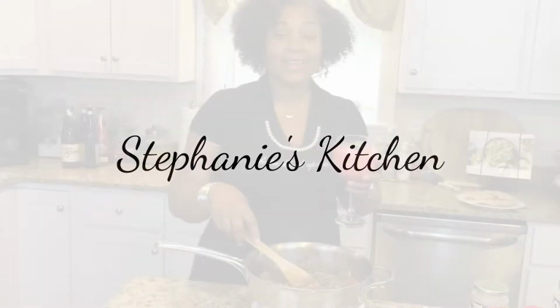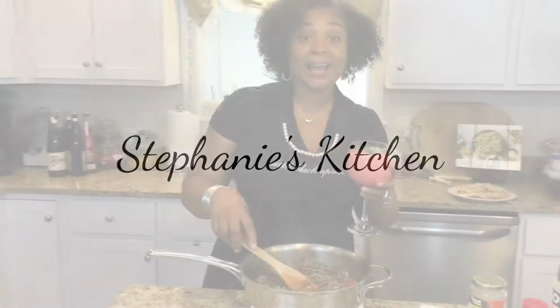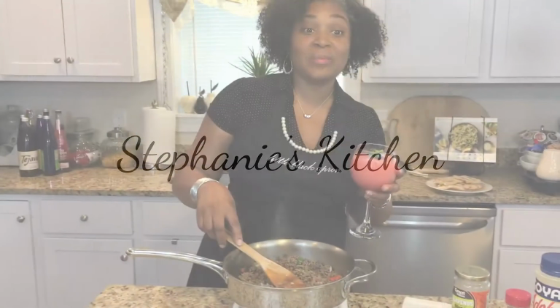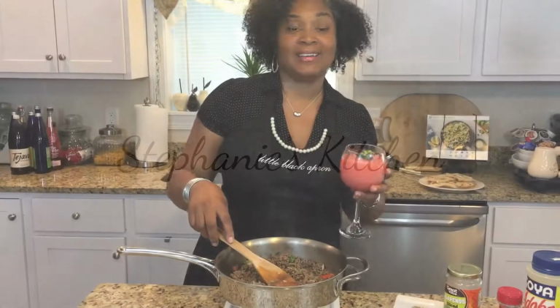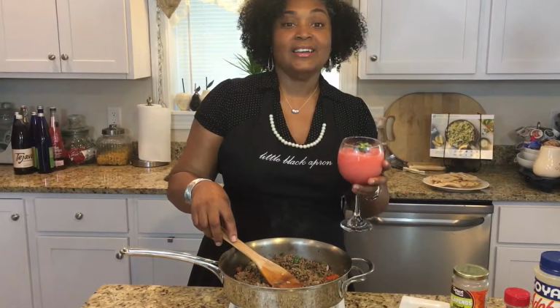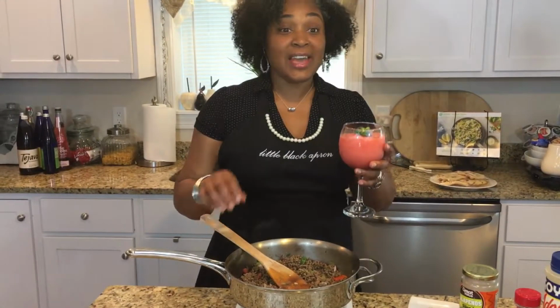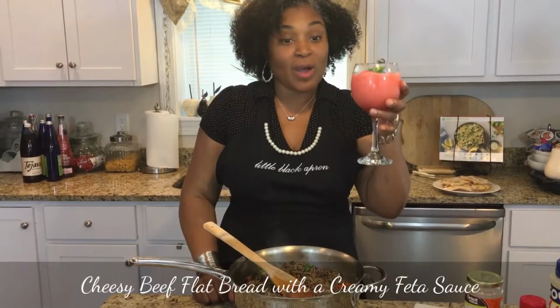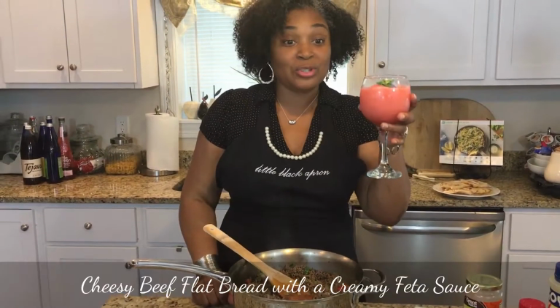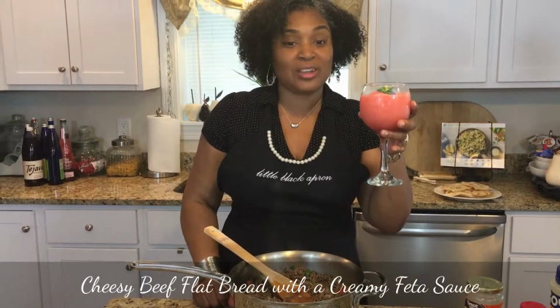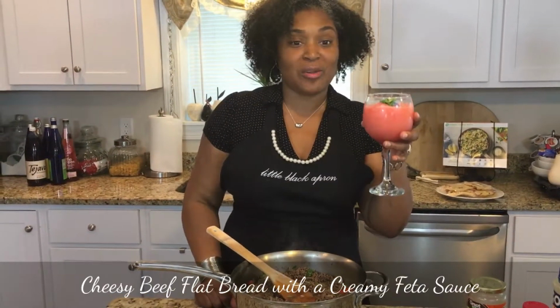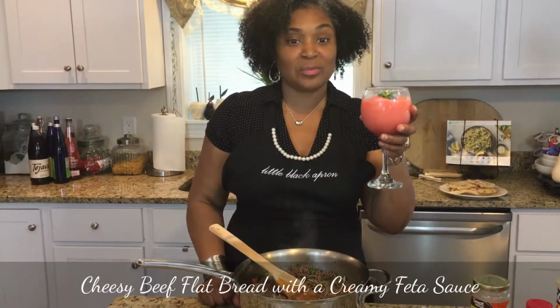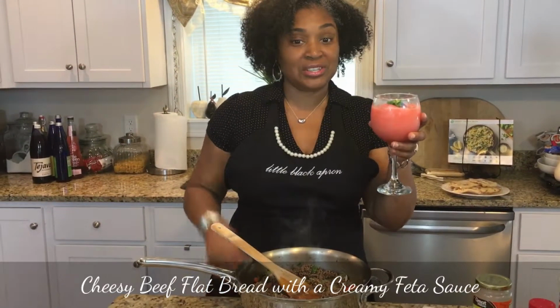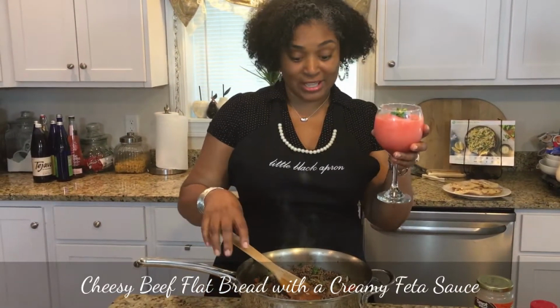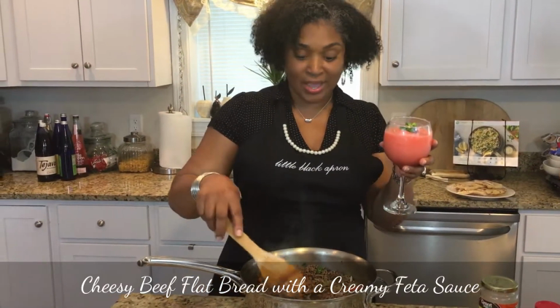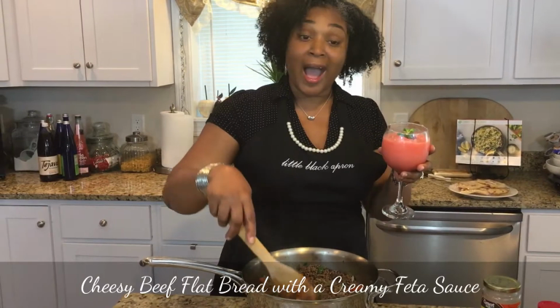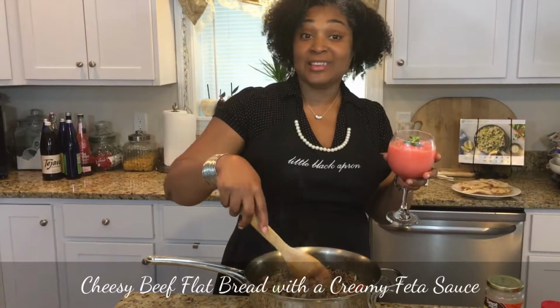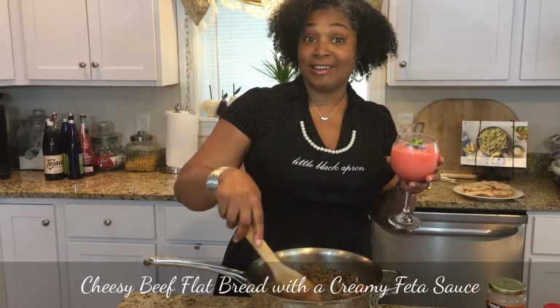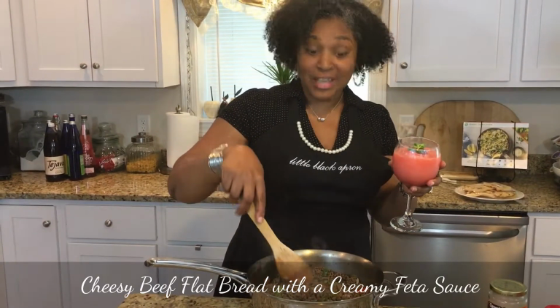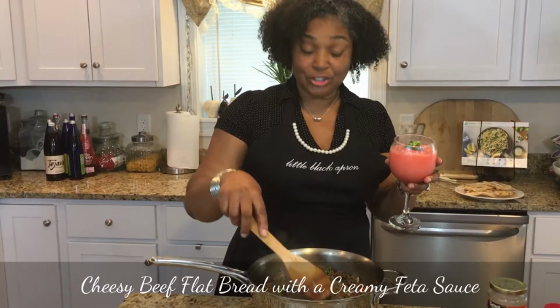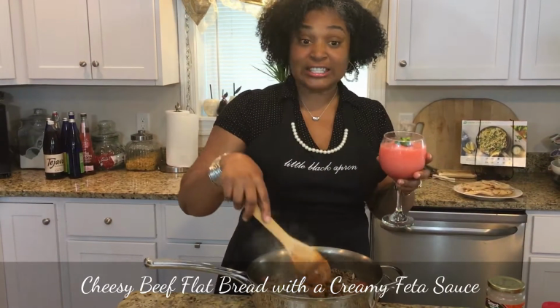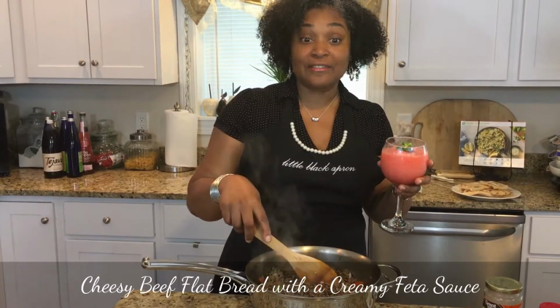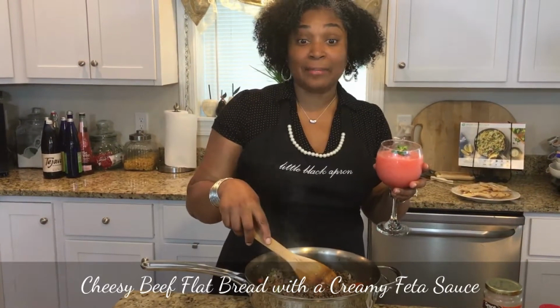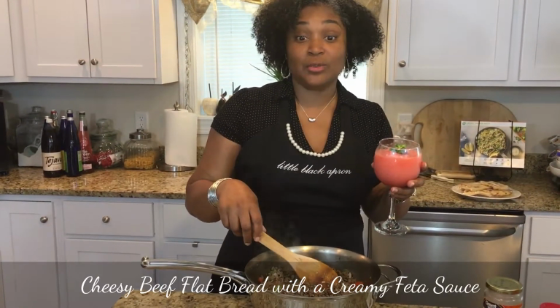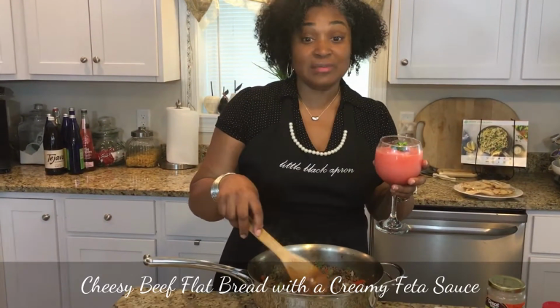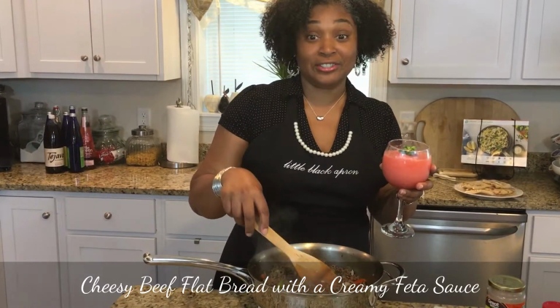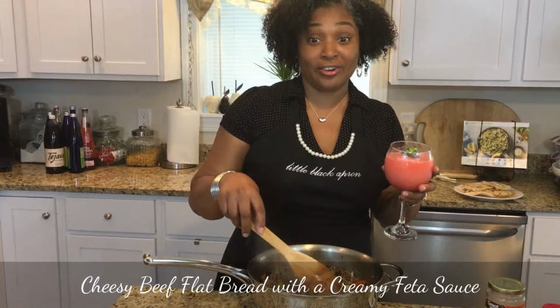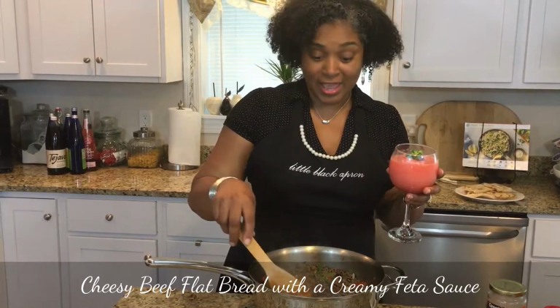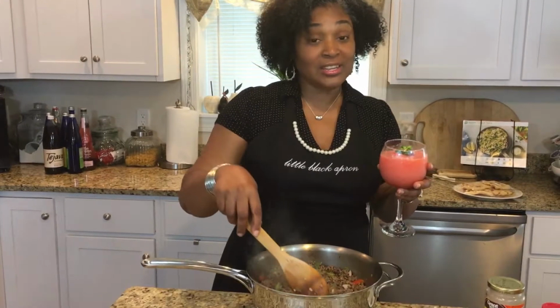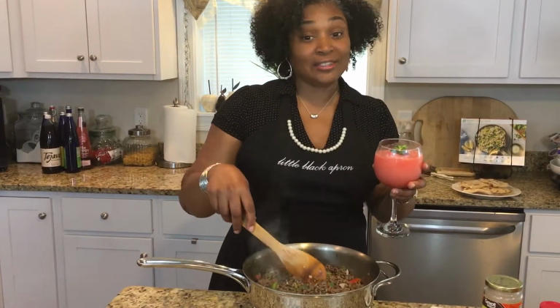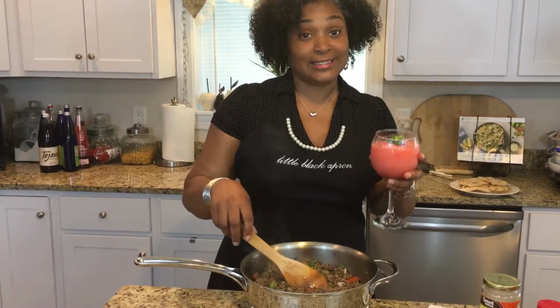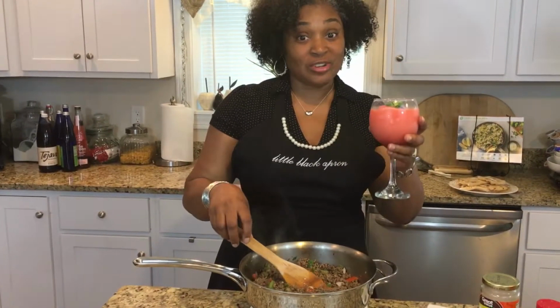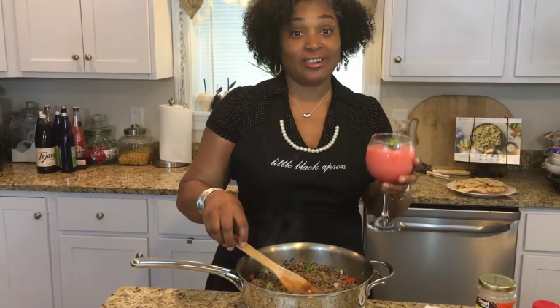Hi, welcome back. Today, while I'm enjoying my strawberries on the Moscato Slushie, I'm mixing up a cheesy beef with a Creamy Feta Sauce. Come on in, have a seat, and we'll get started.